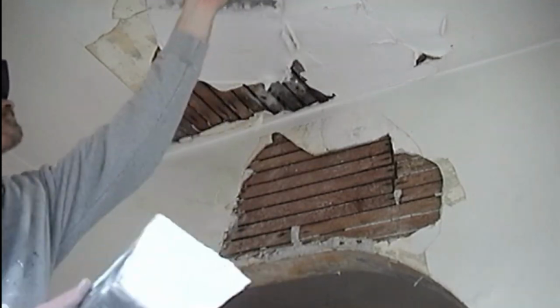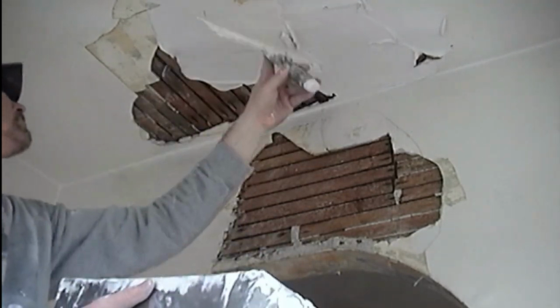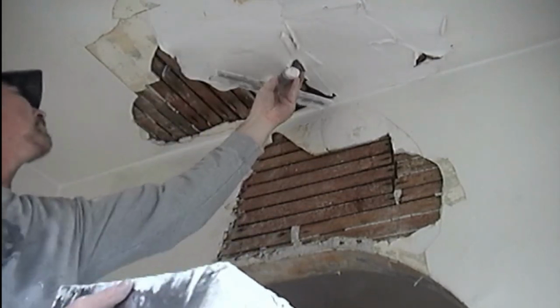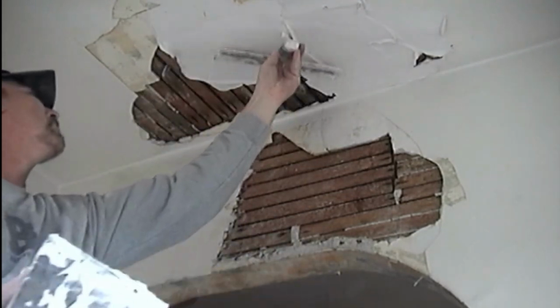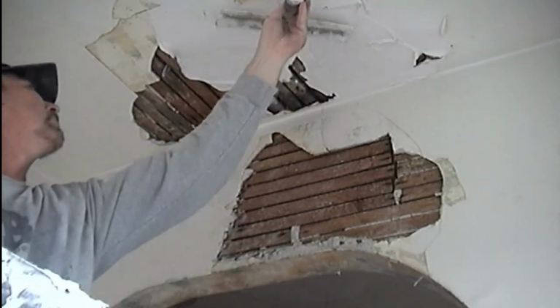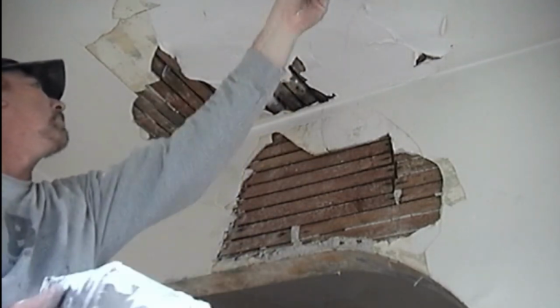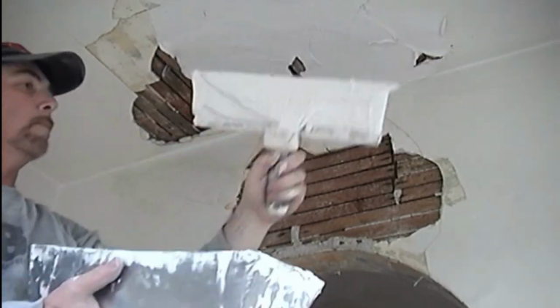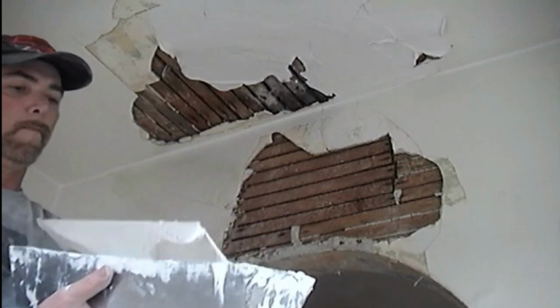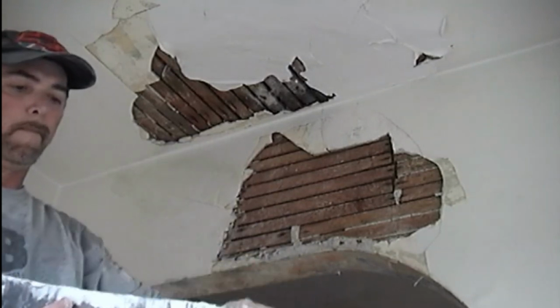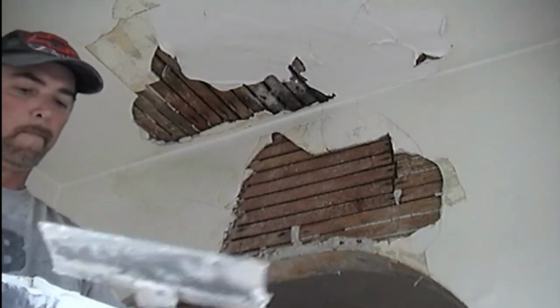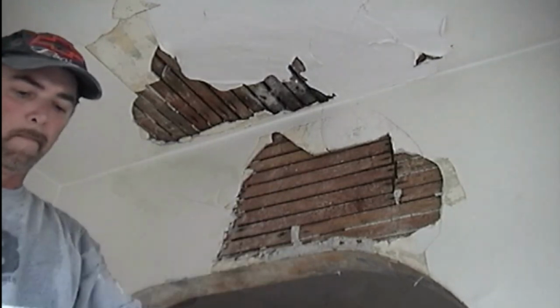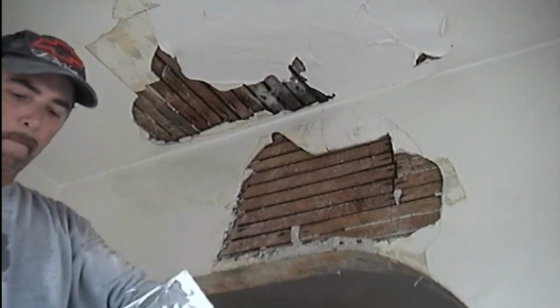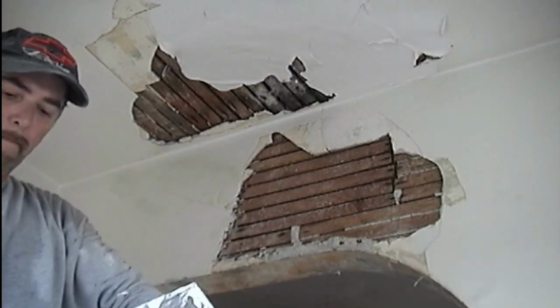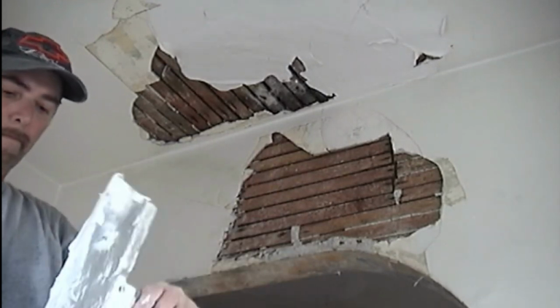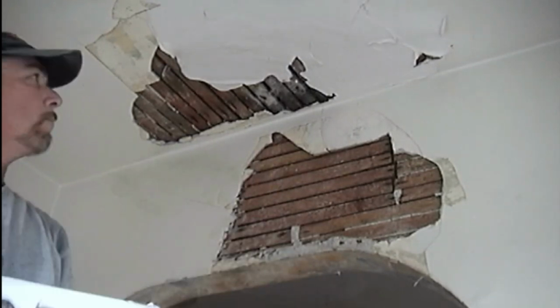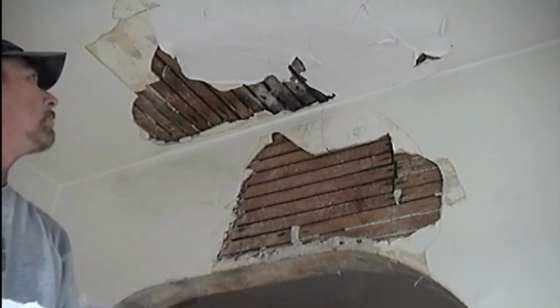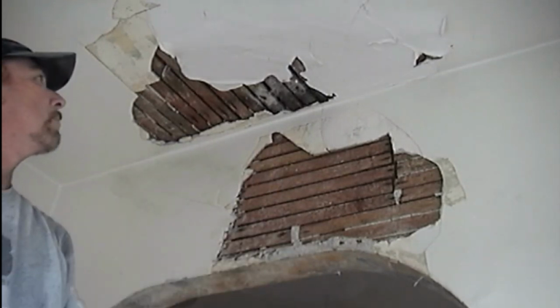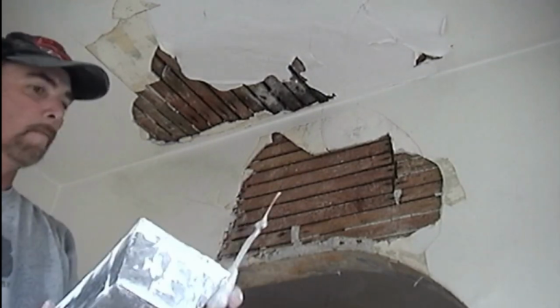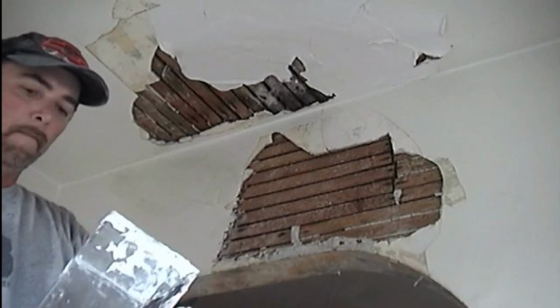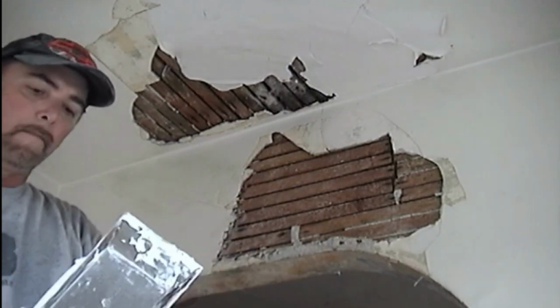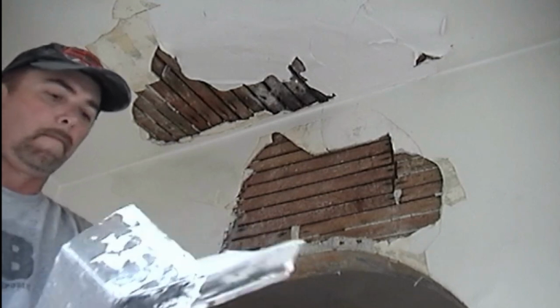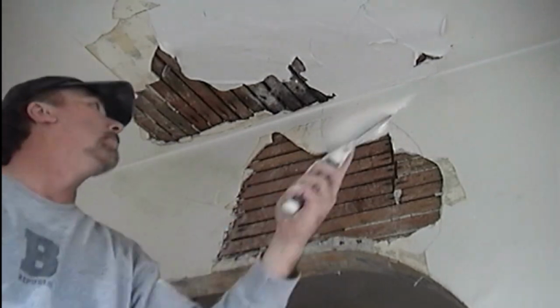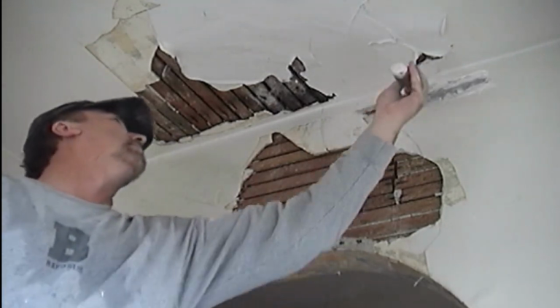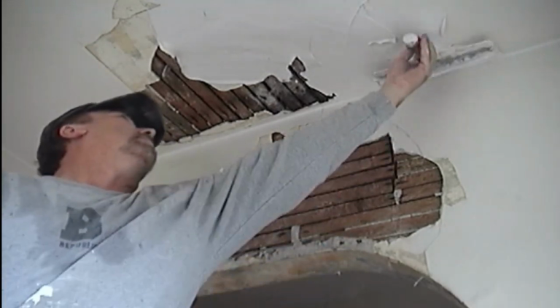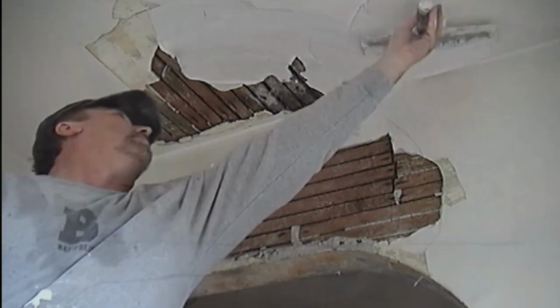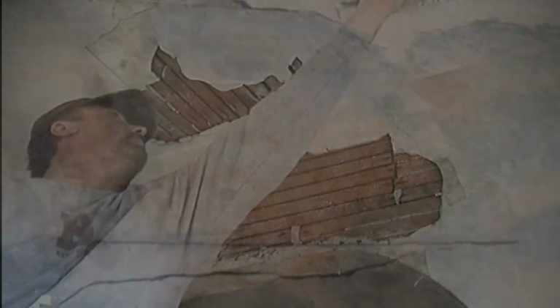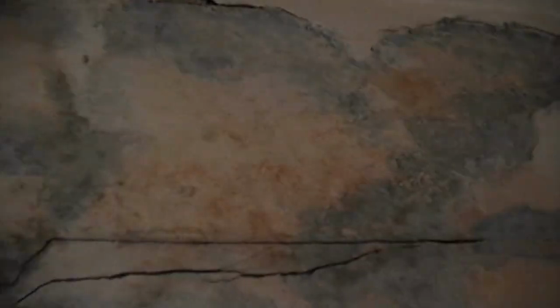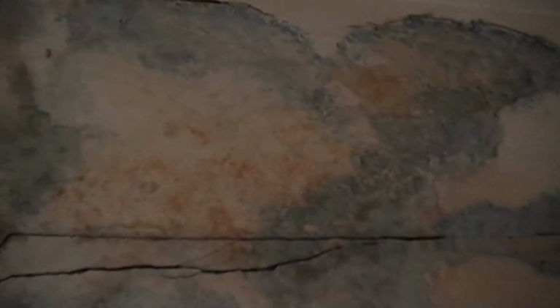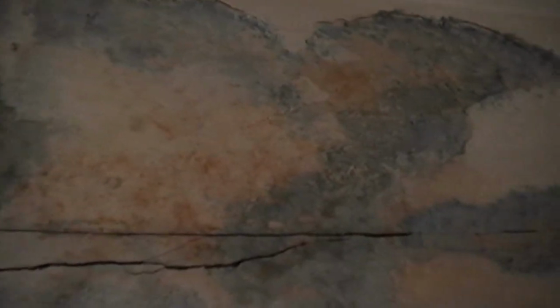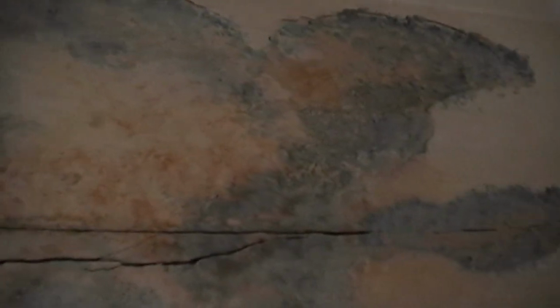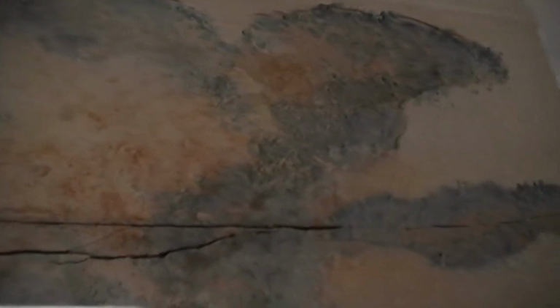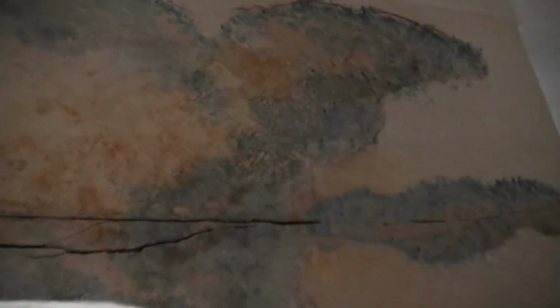Before starting a project like this, you need to lay down plenty of floor protection like cardboard and 4-foot-wide contractor paper, so you can protect the floor from plaster dropping and denting a surface, or wet material drying on your finished floors.